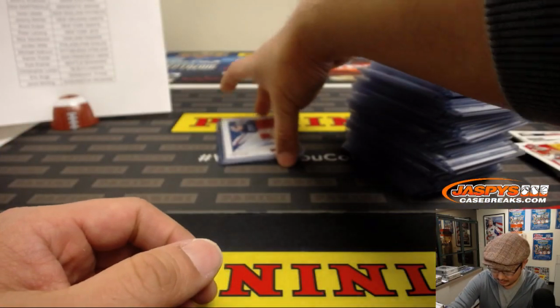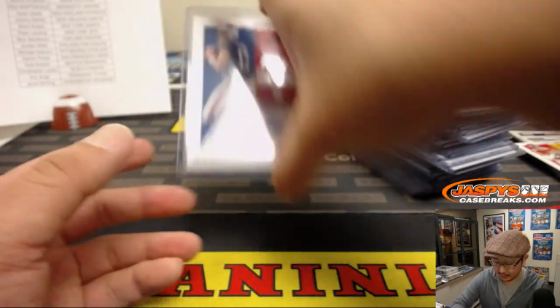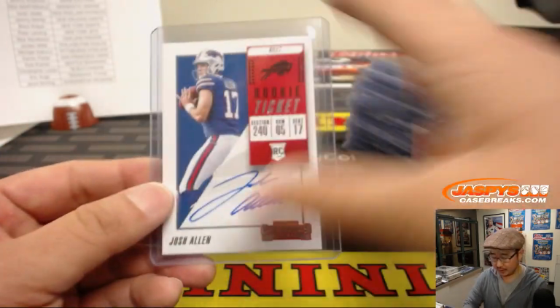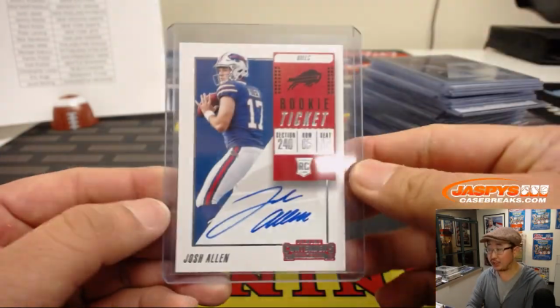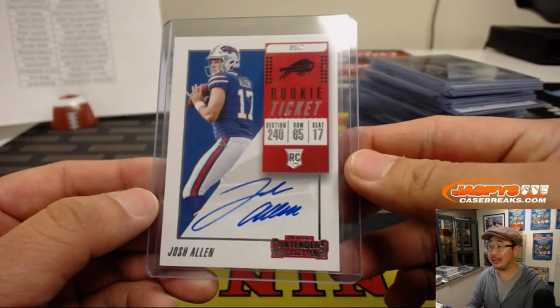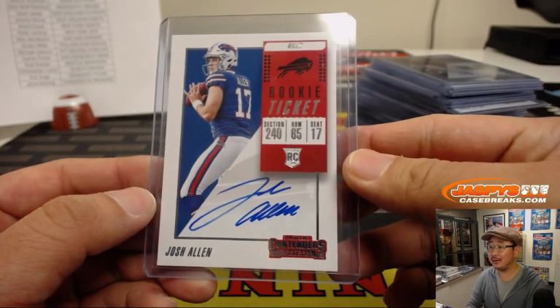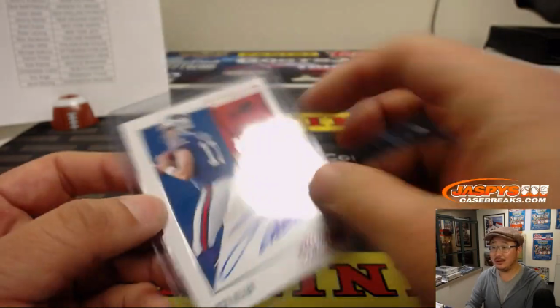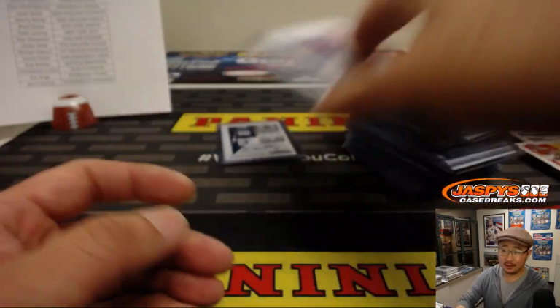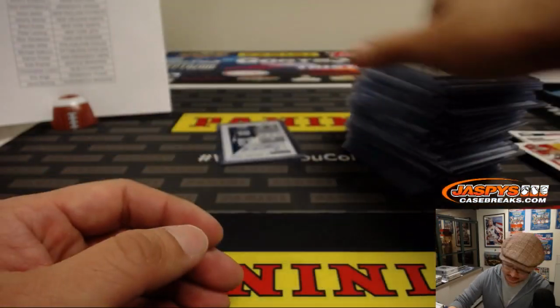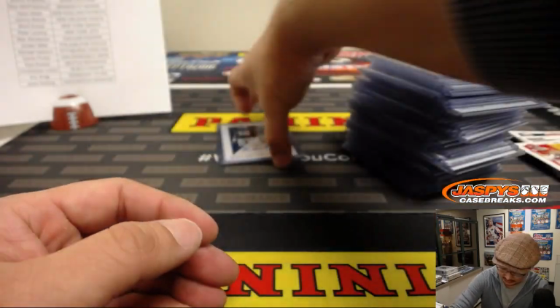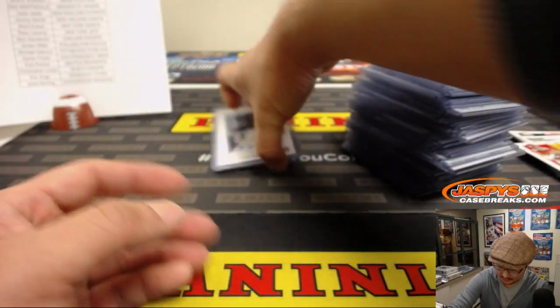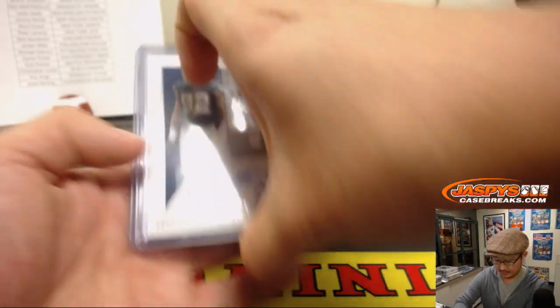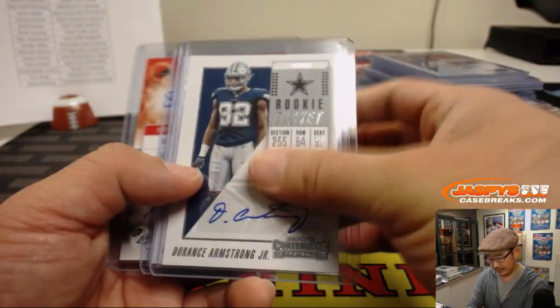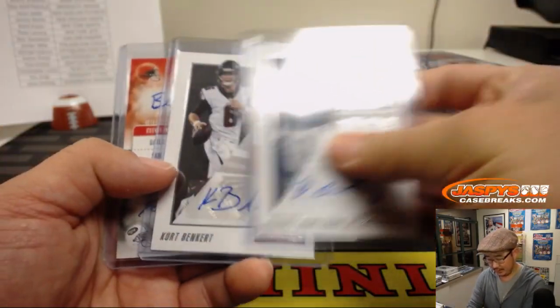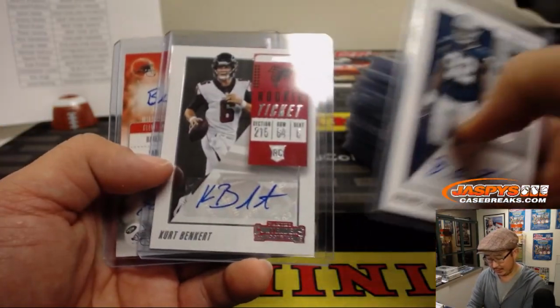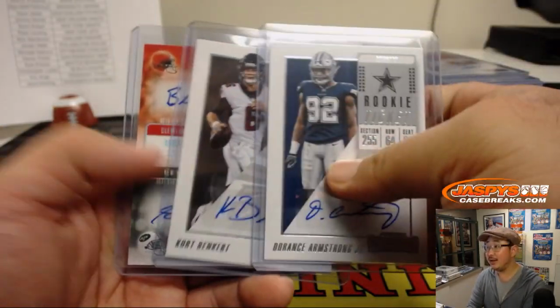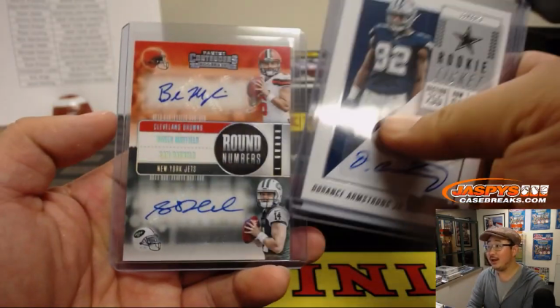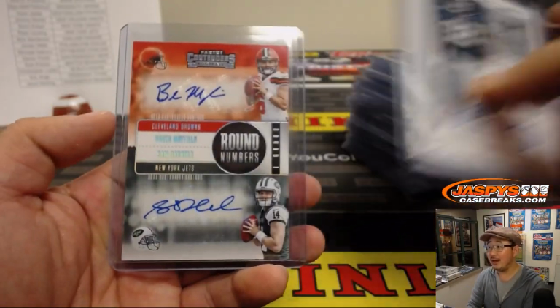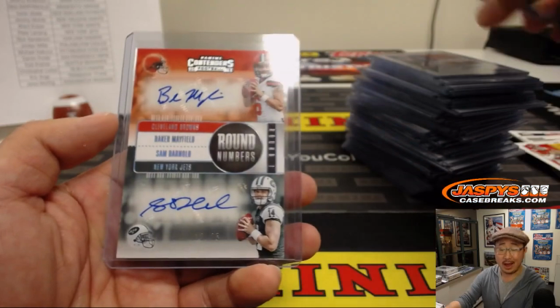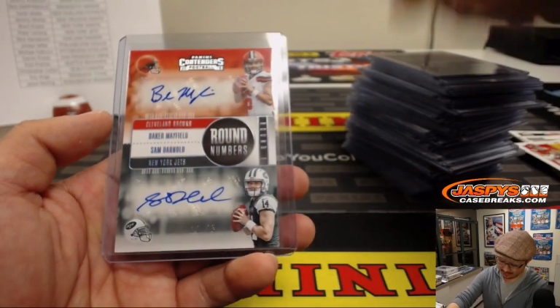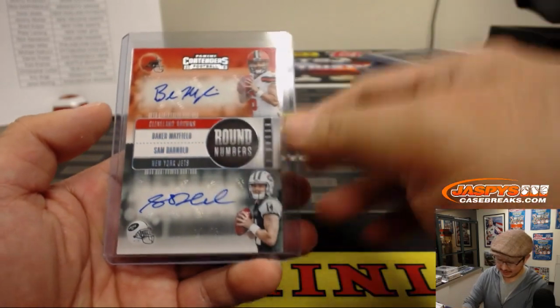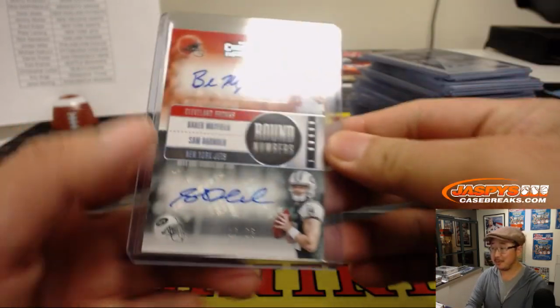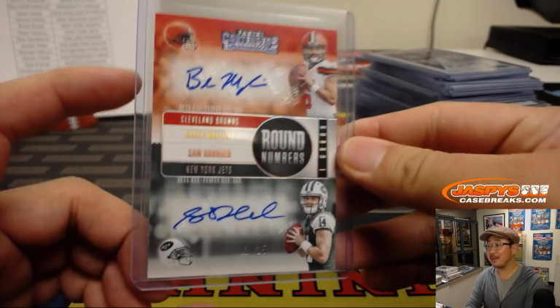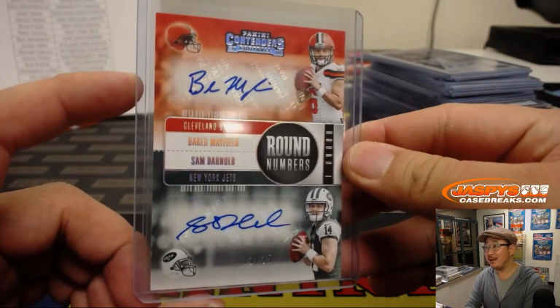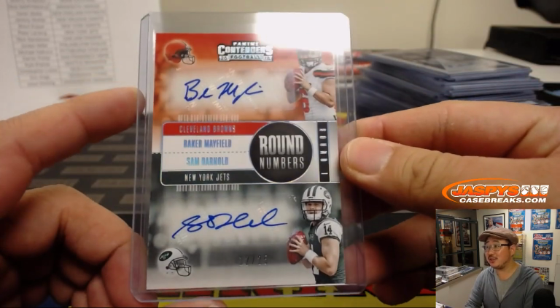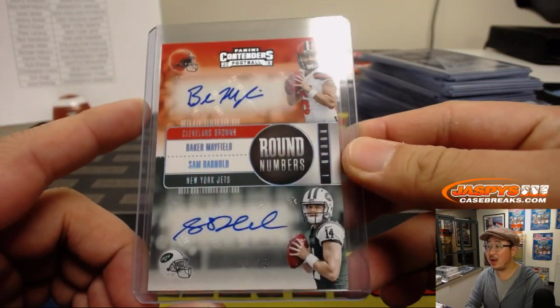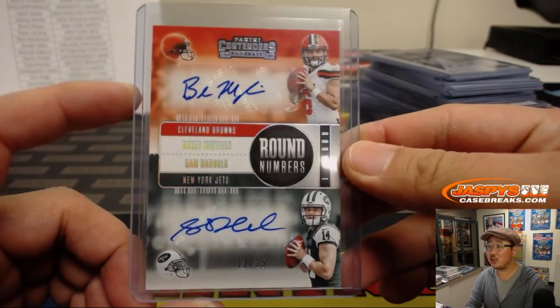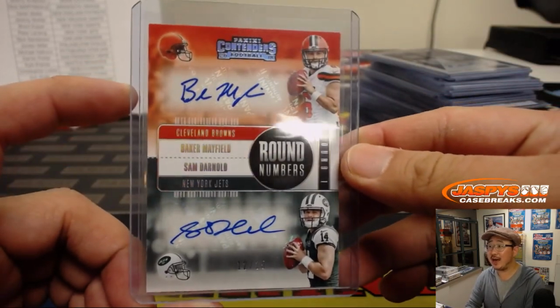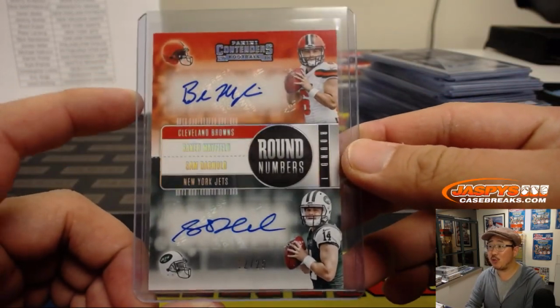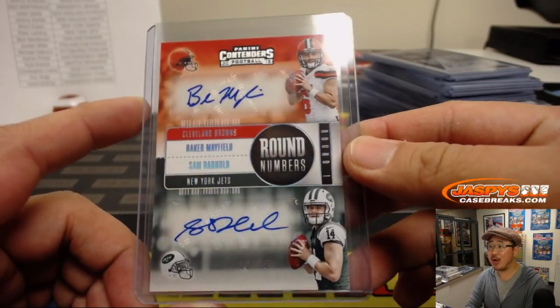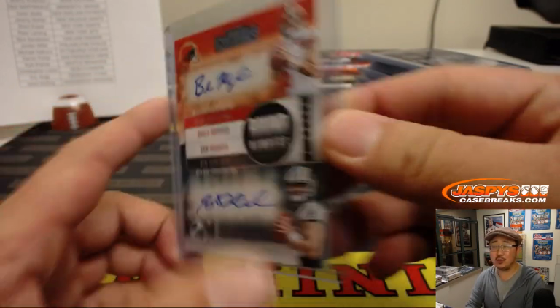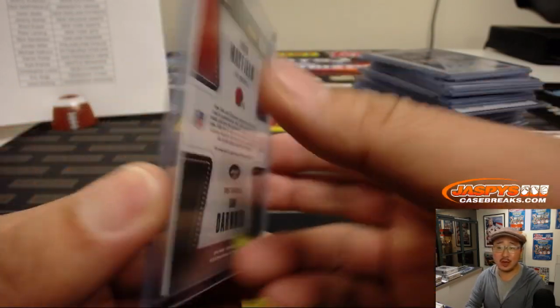There's a Josh Allen — nice. And yeah, there it is. There's the 12 out of 25 round numbers dual autograph.